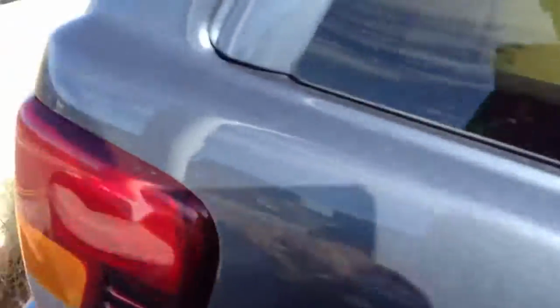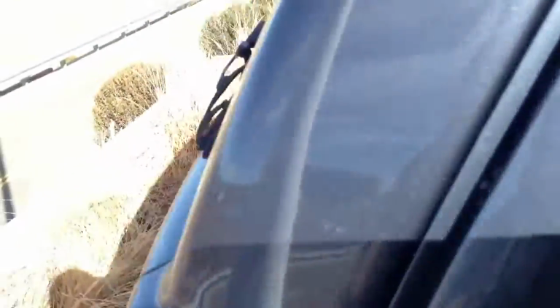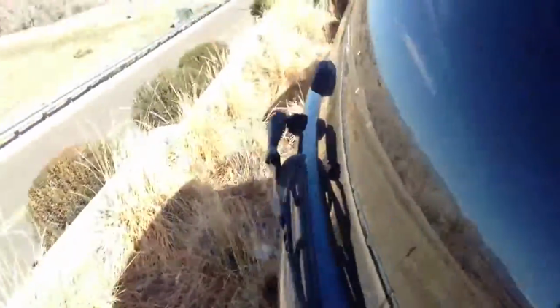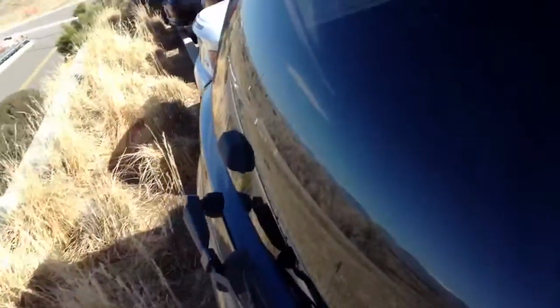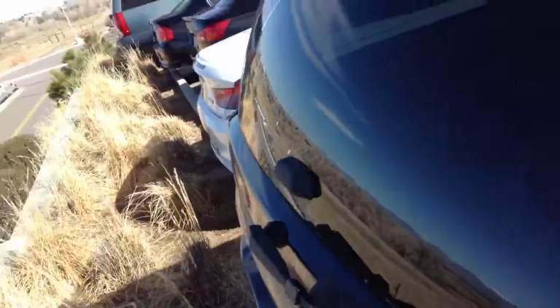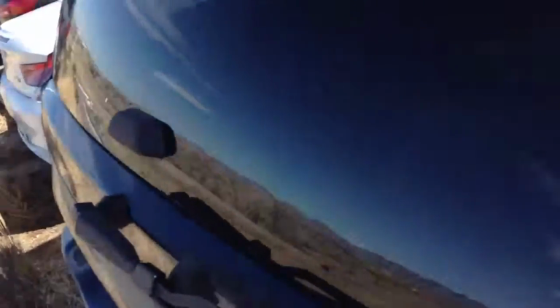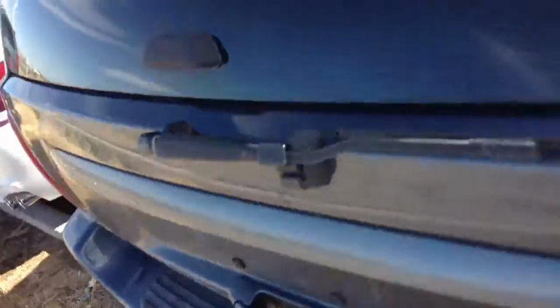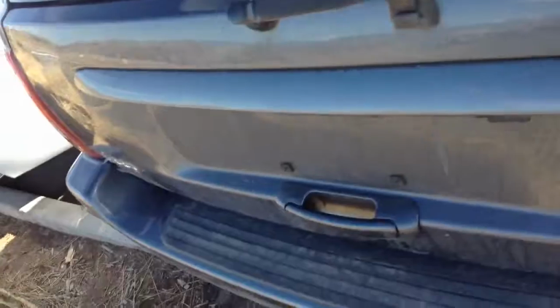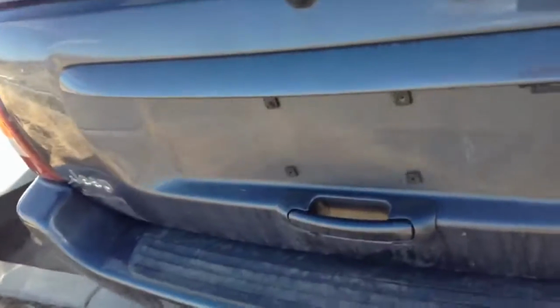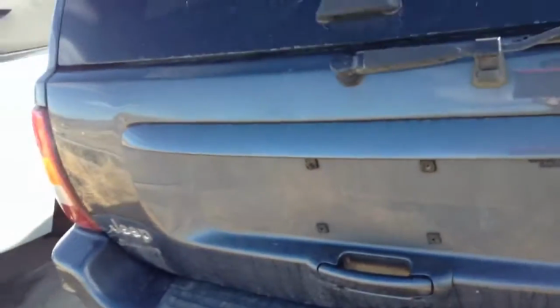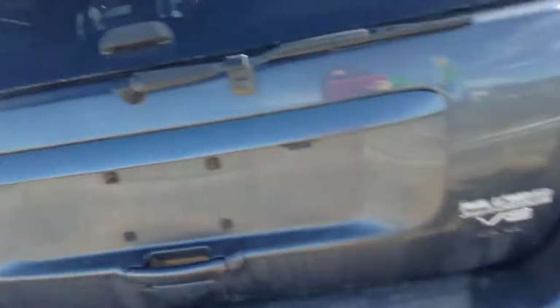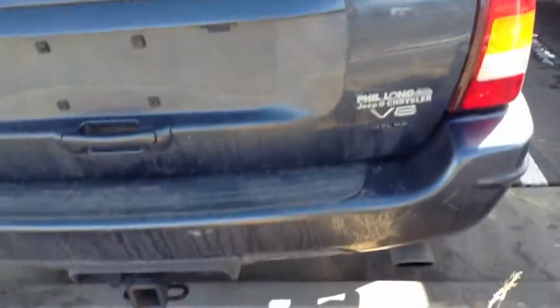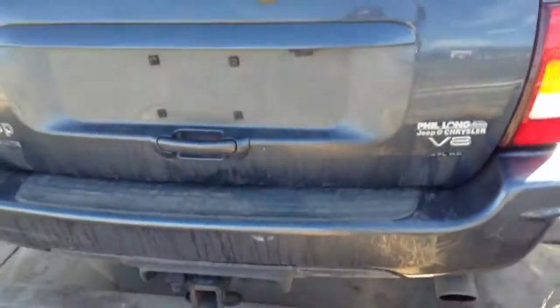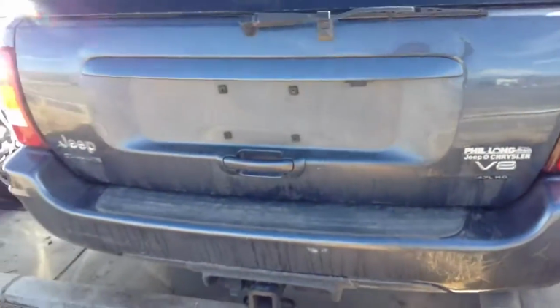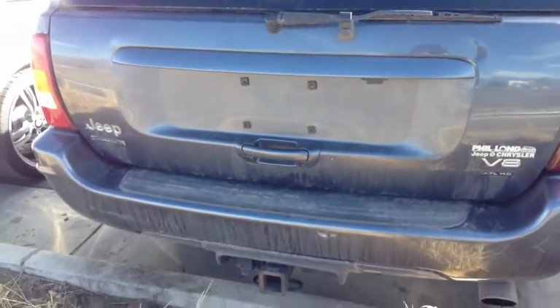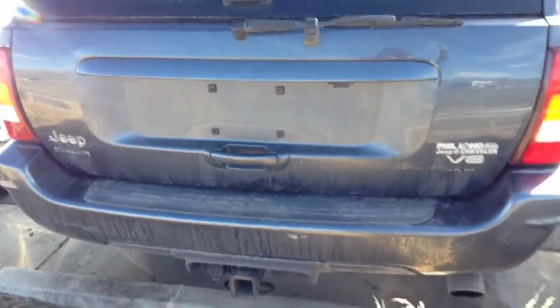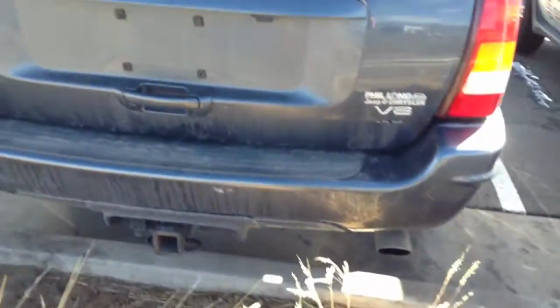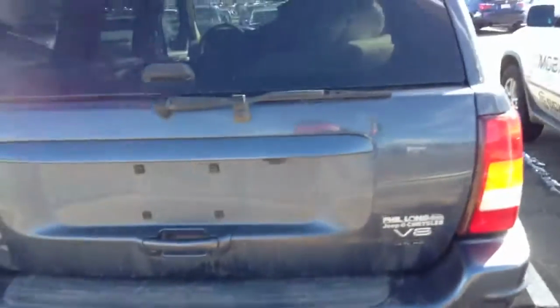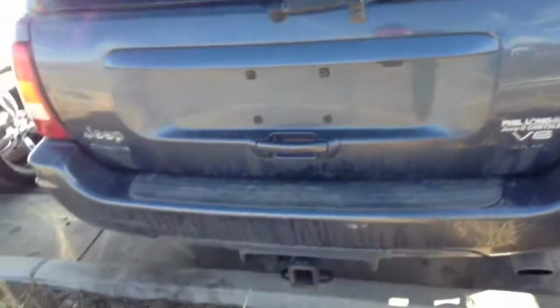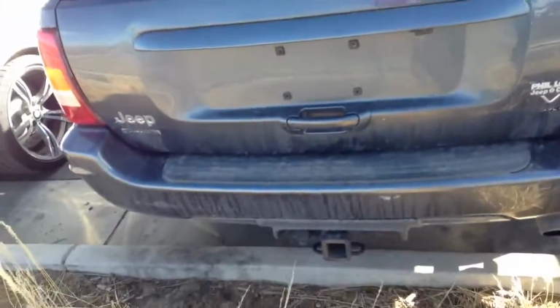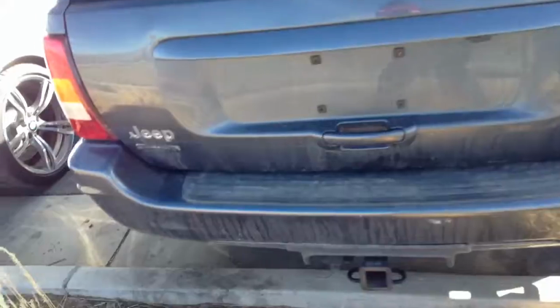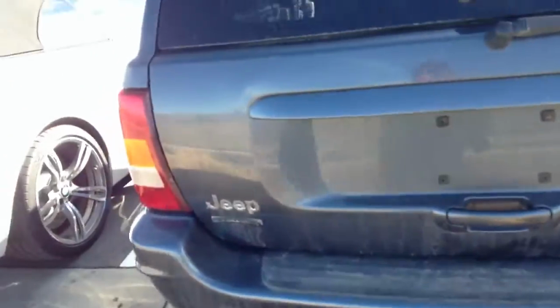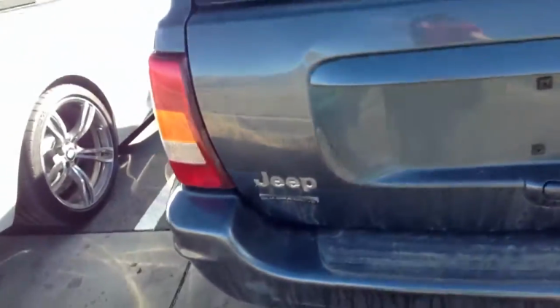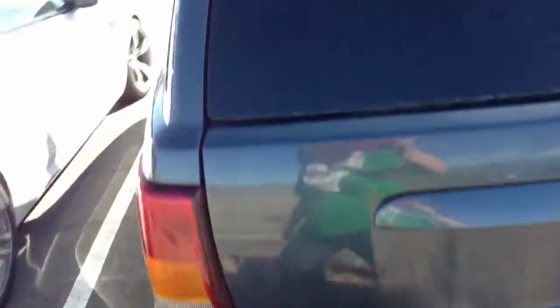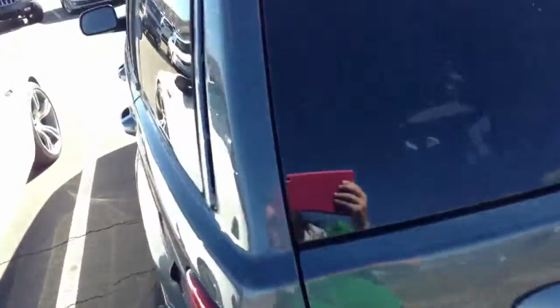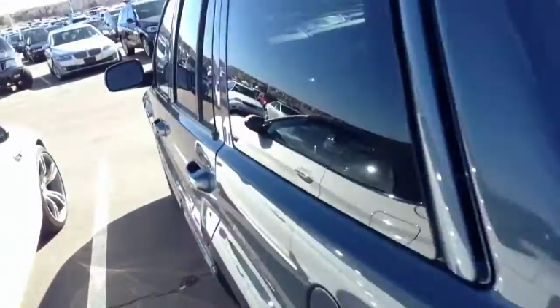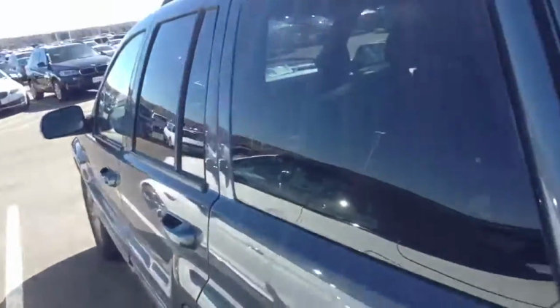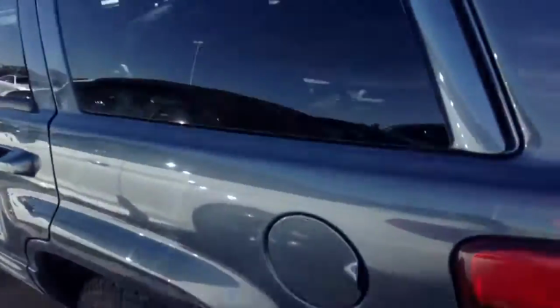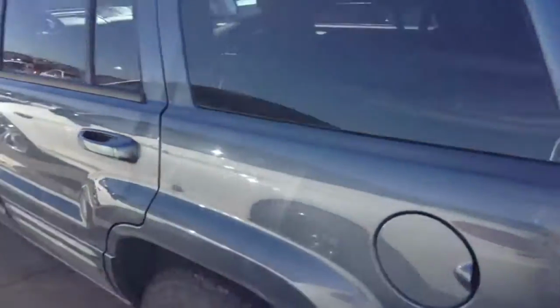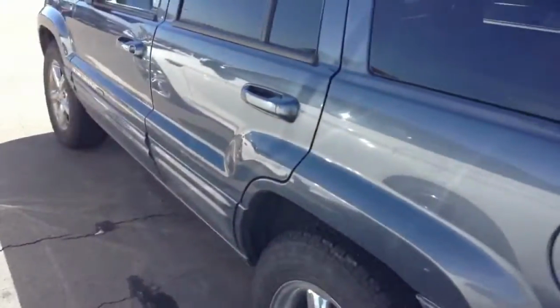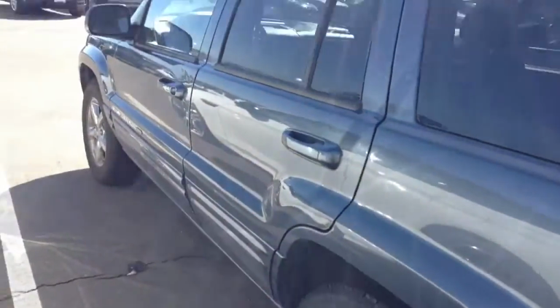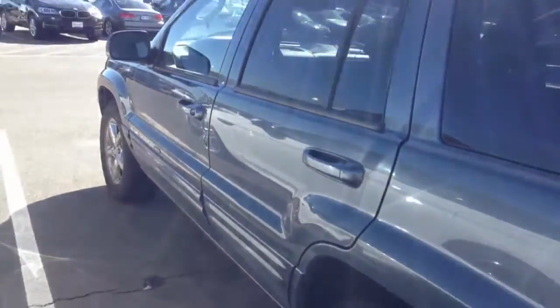Let me walk around to the back side here and not fall — that would be good as there's a cliff here. Back side looks good. Nothing major cosmetically going on on the vehicle other than that right front corner.